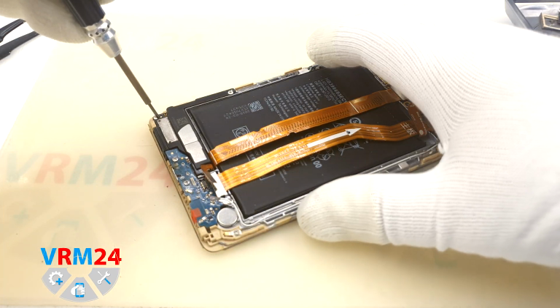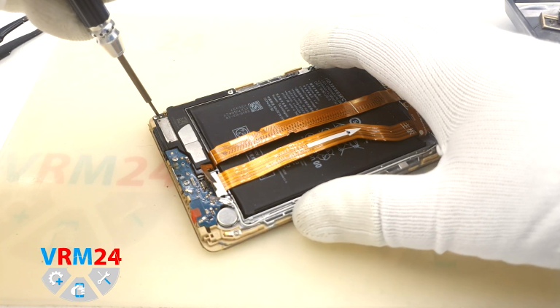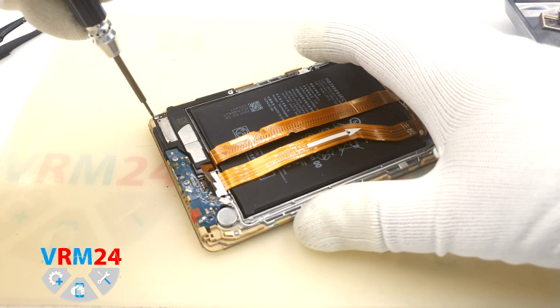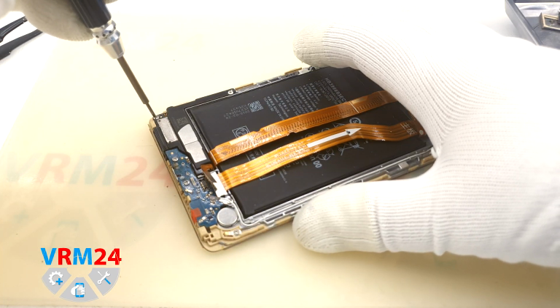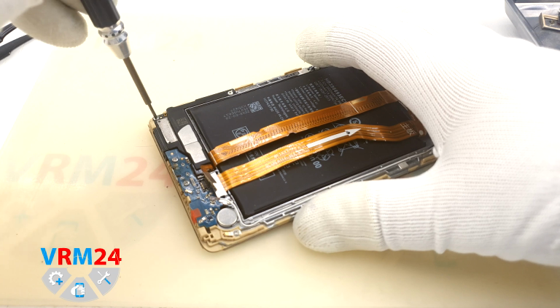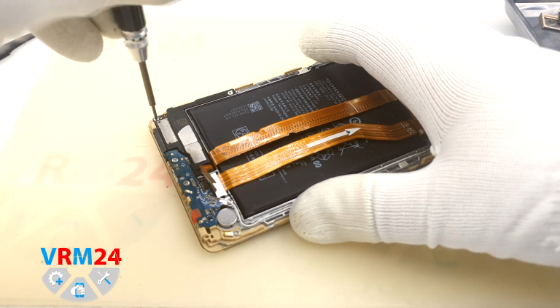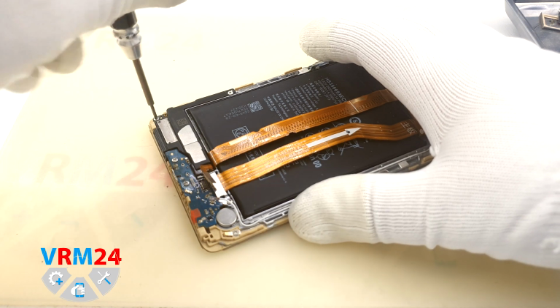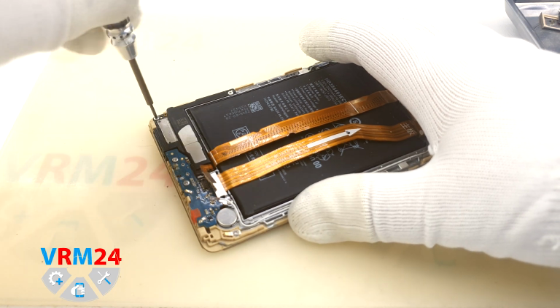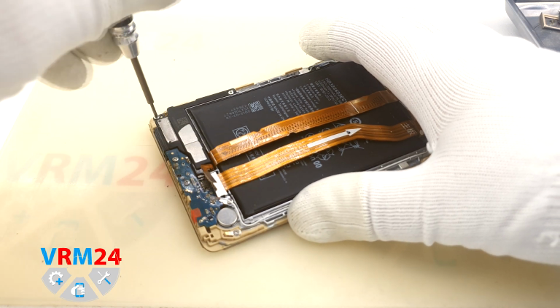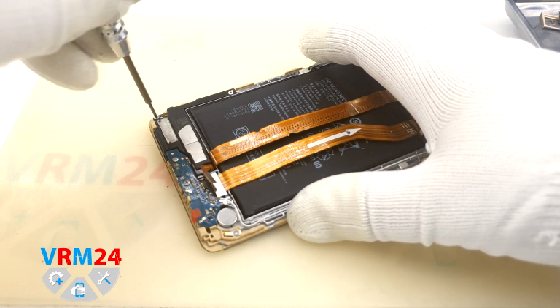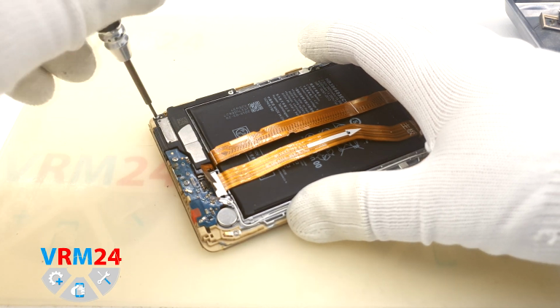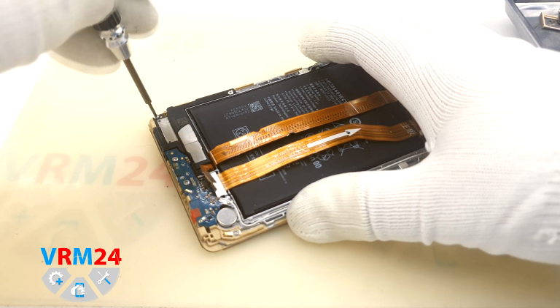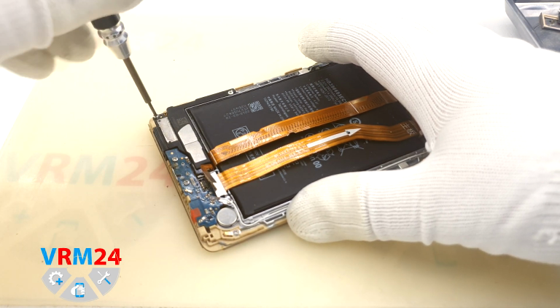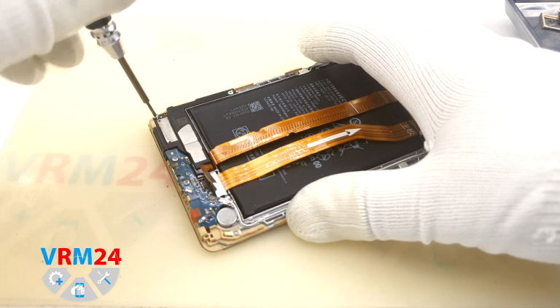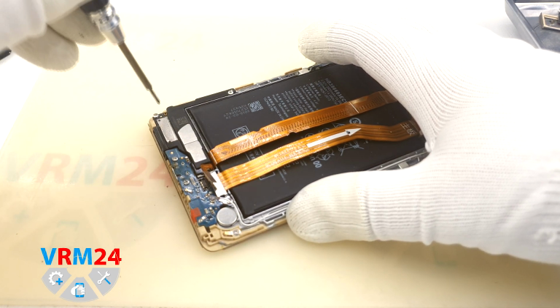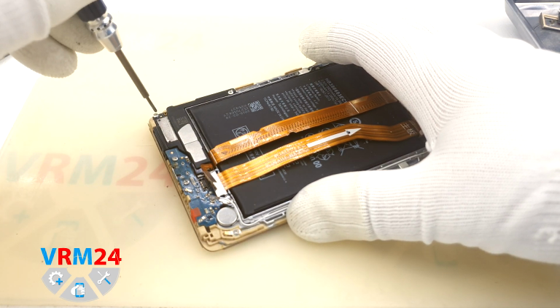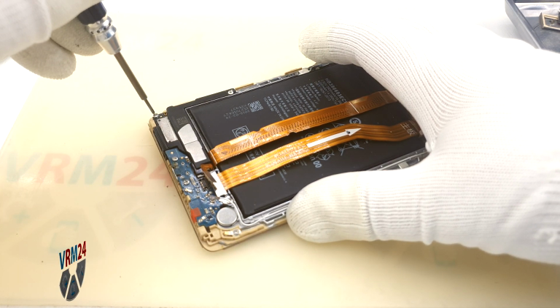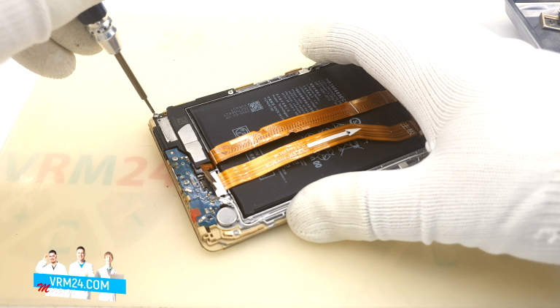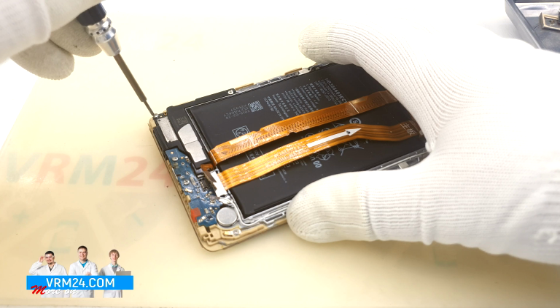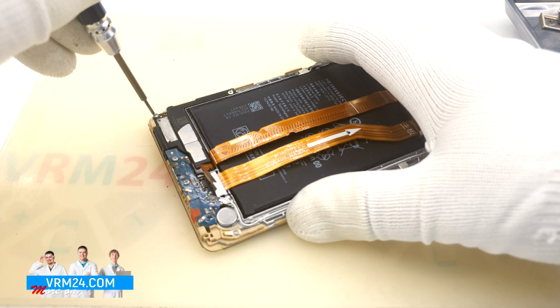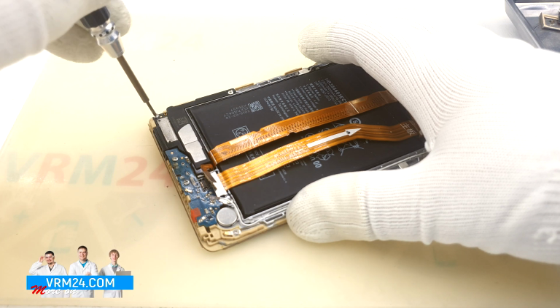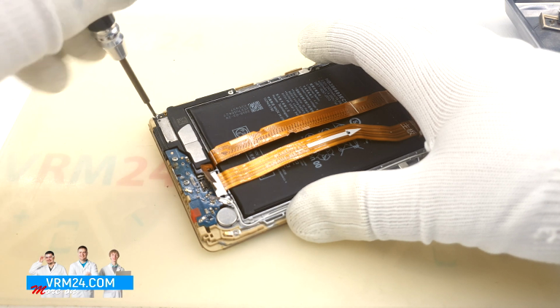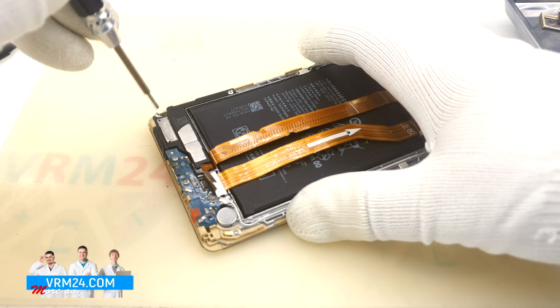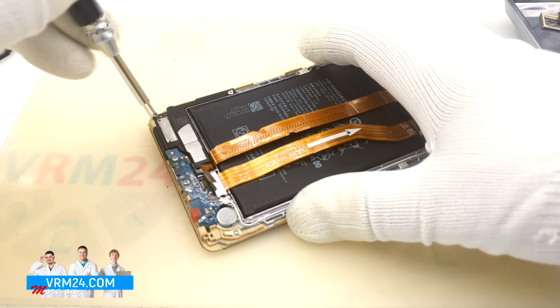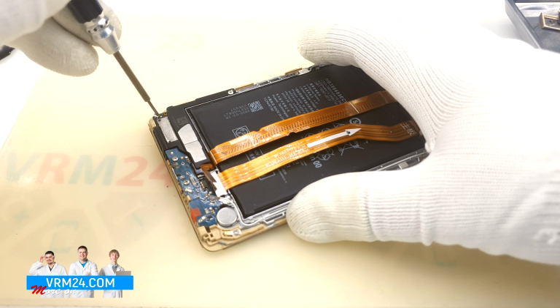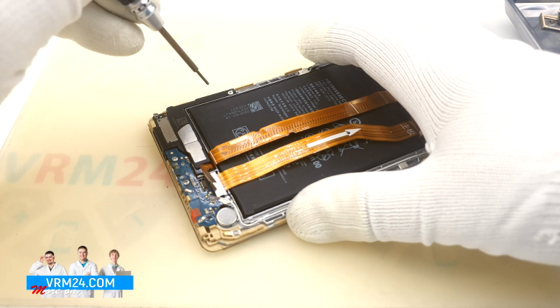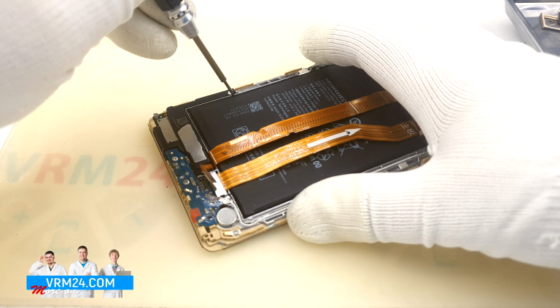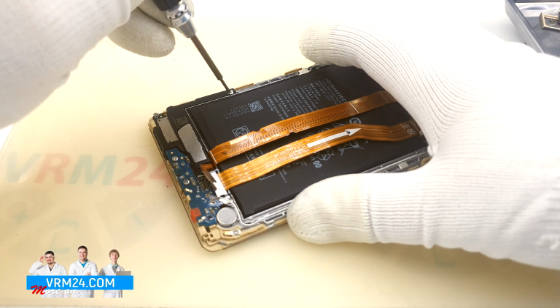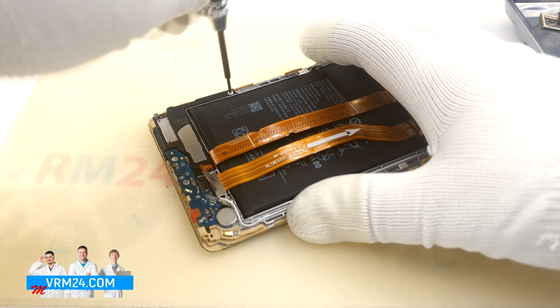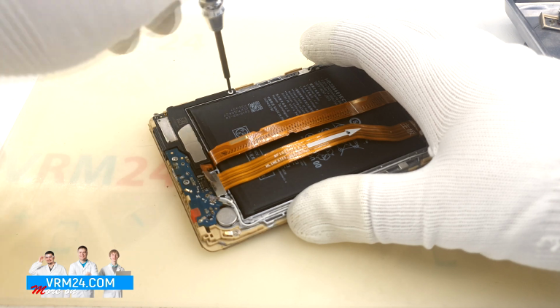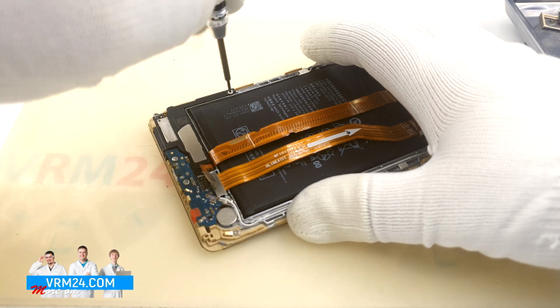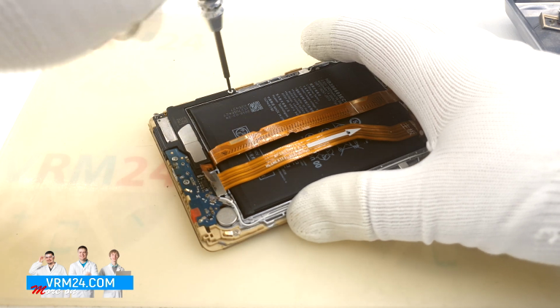Now we need to unscrew the screw securing the loudspeaker, but the speaker cannot be removed just yet. We also need to unscrew more screws securing the subboard.